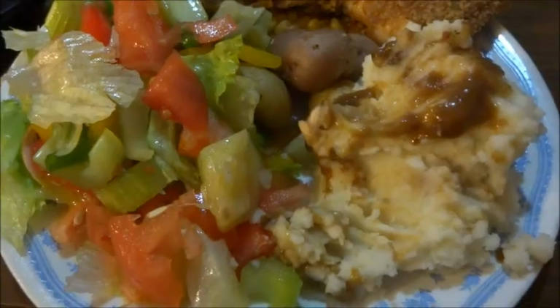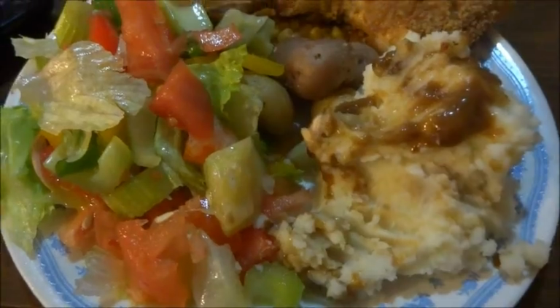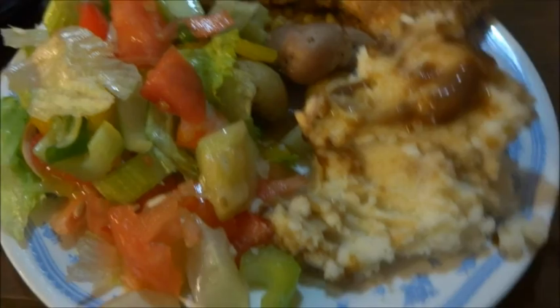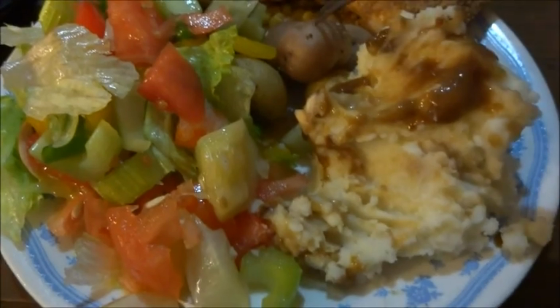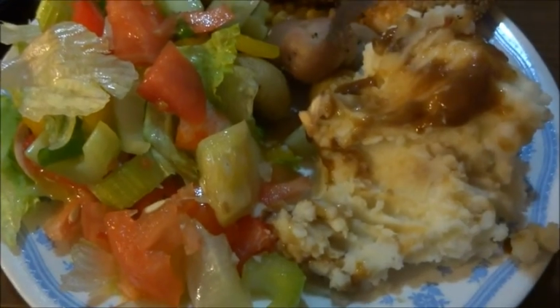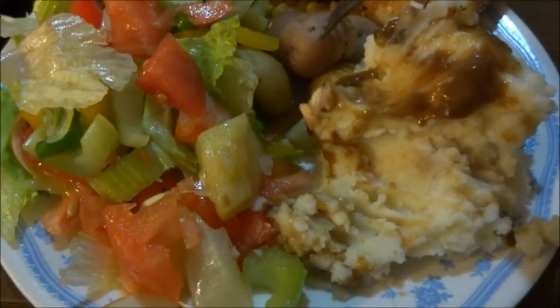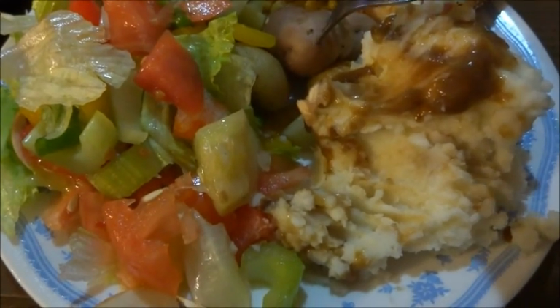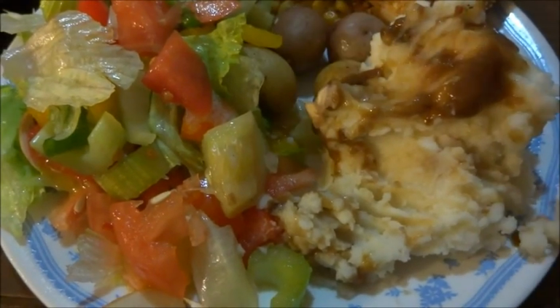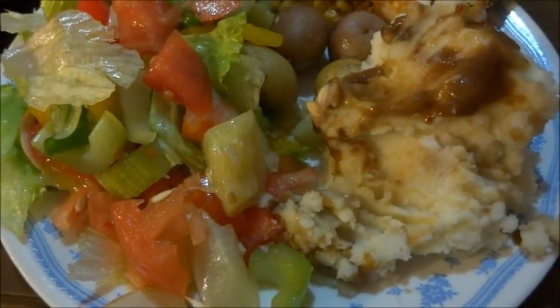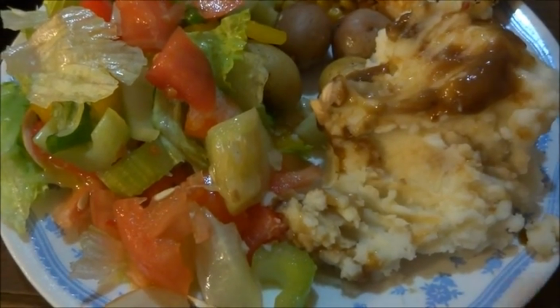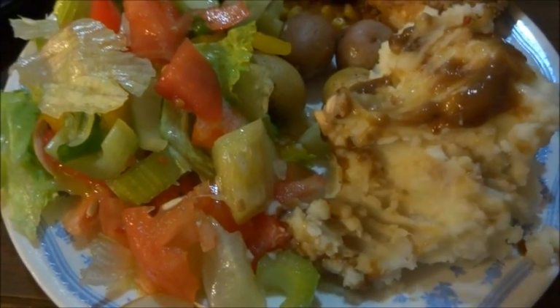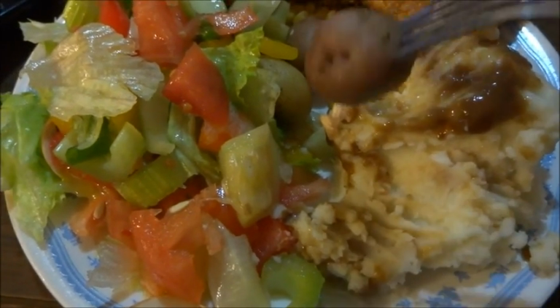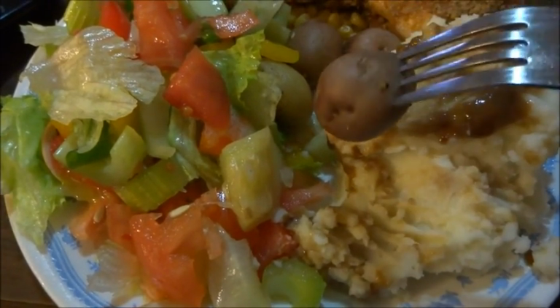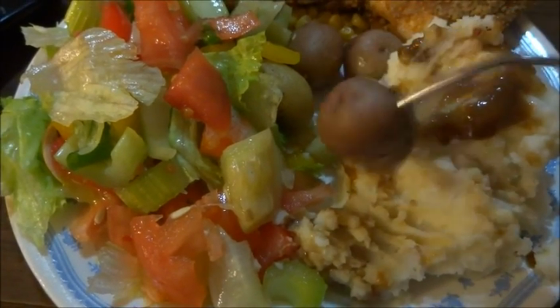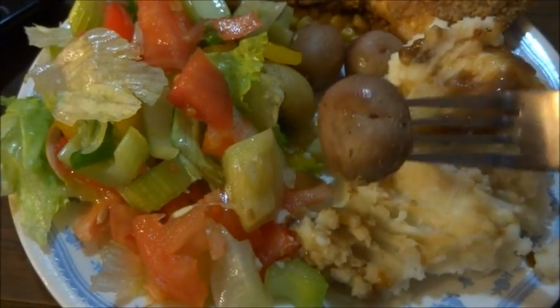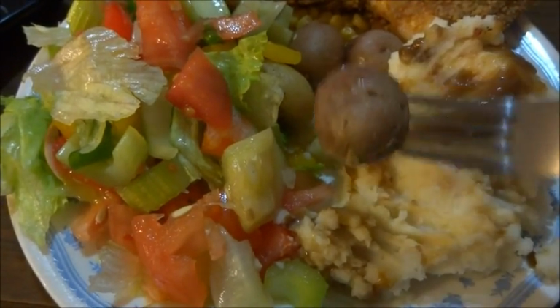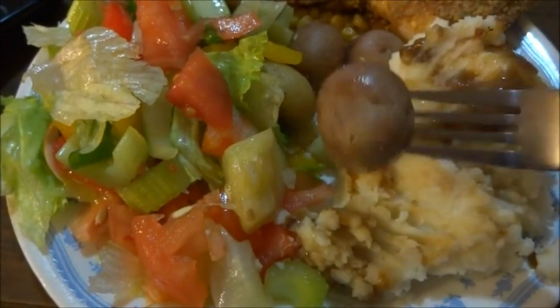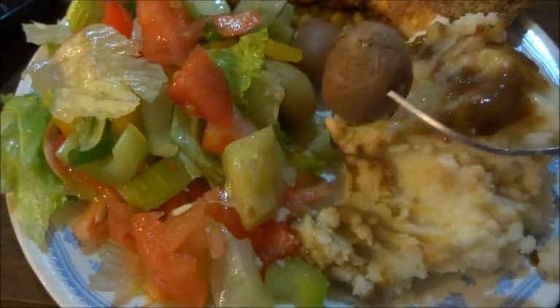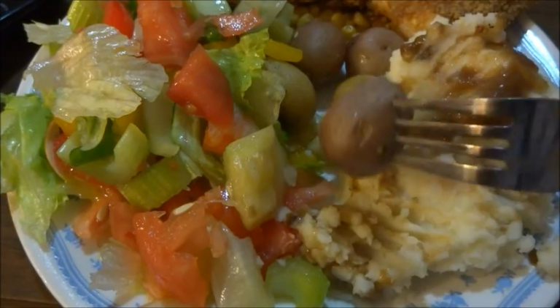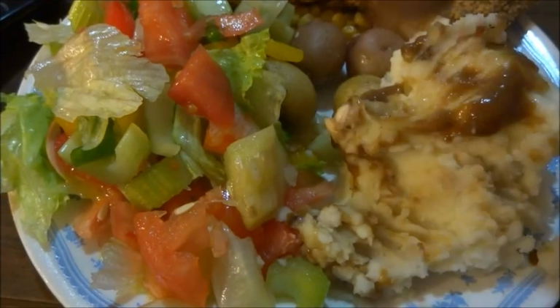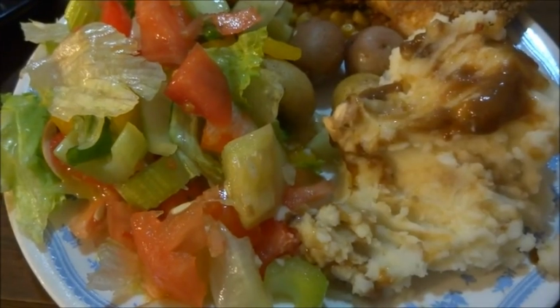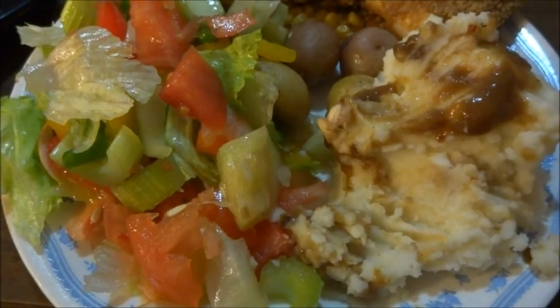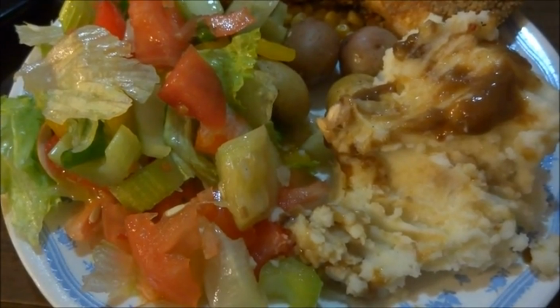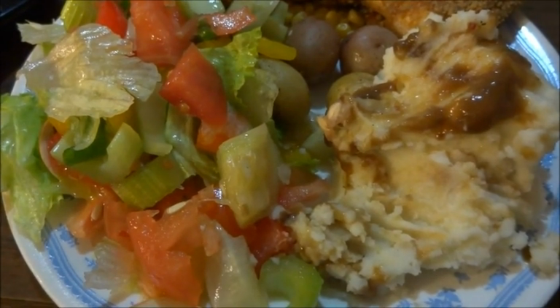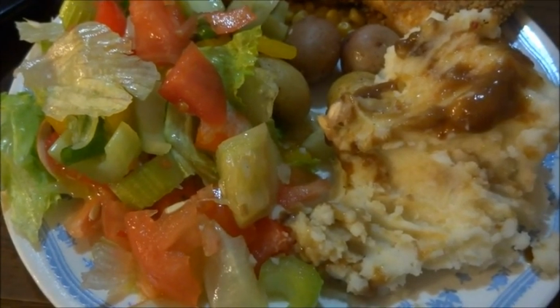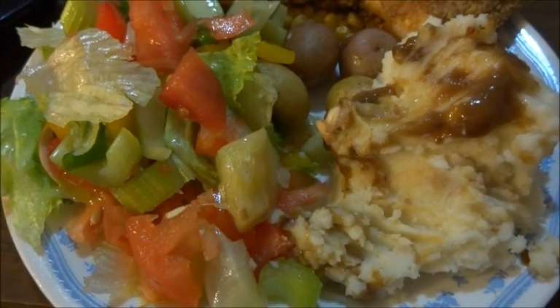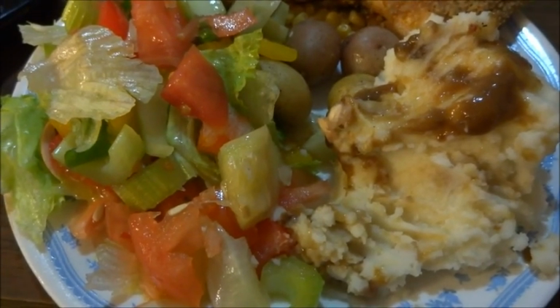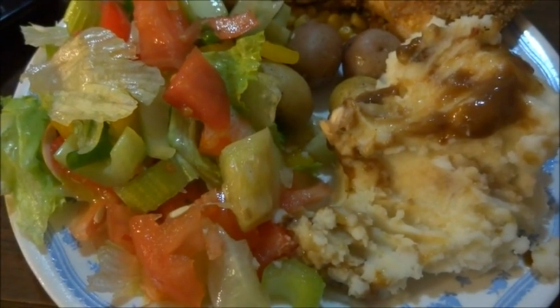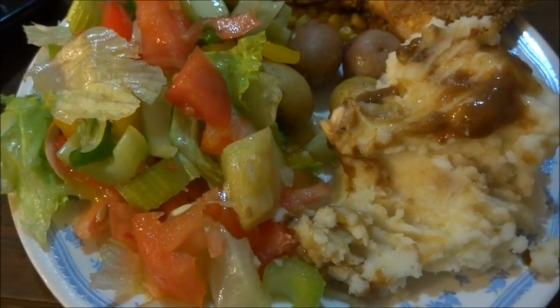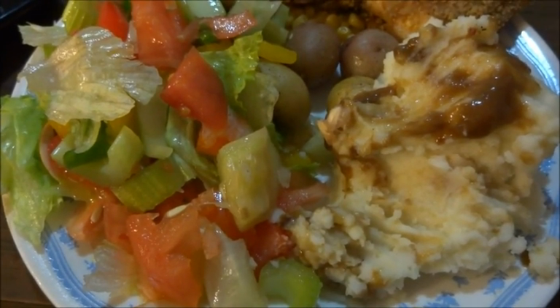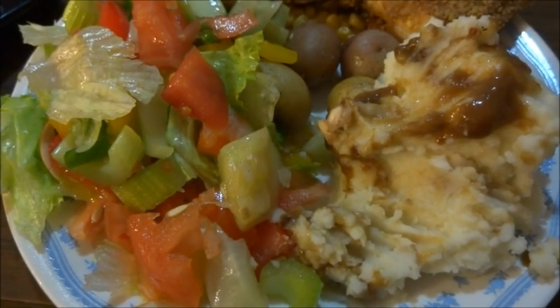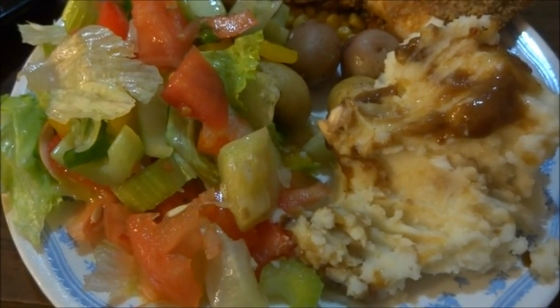So I wanted to try these potatoes — there's the potatoes that I bought that kit from — and I would definitely buy them again. They're delicious.